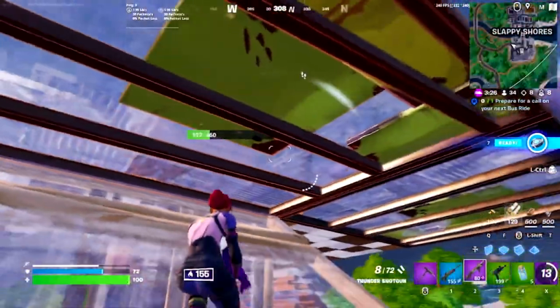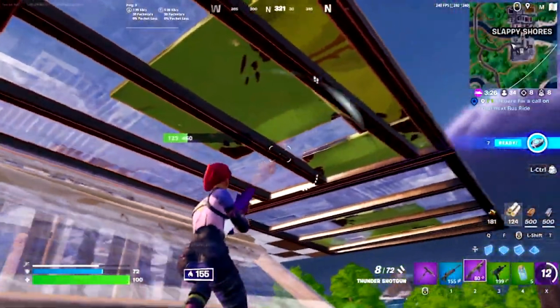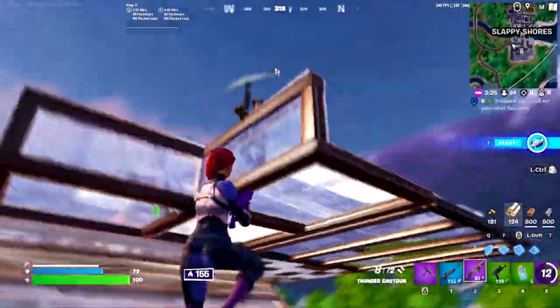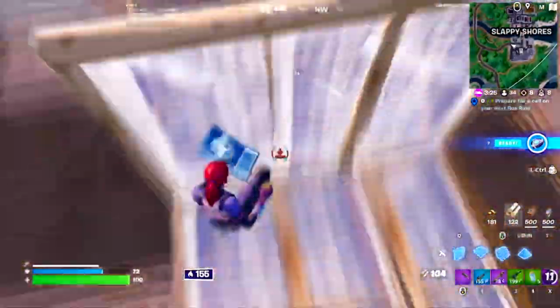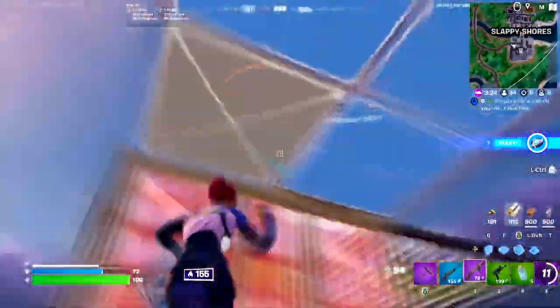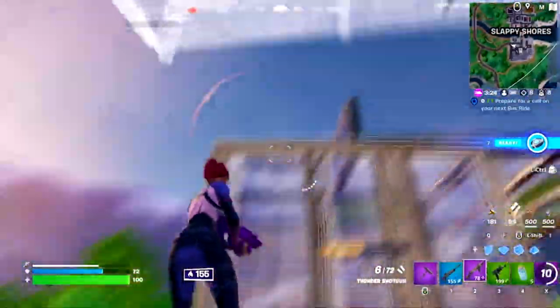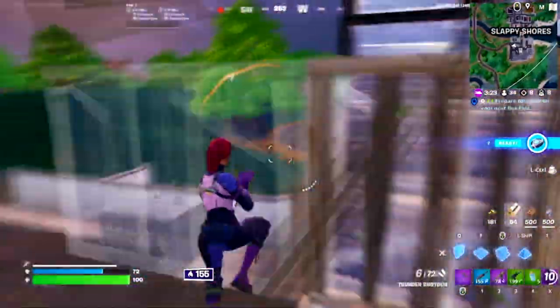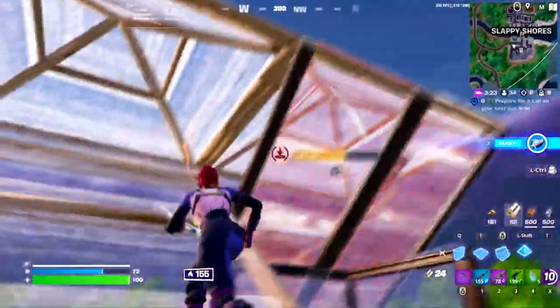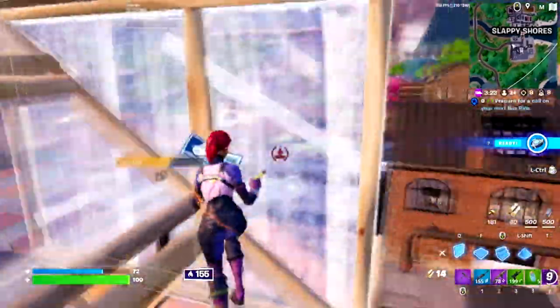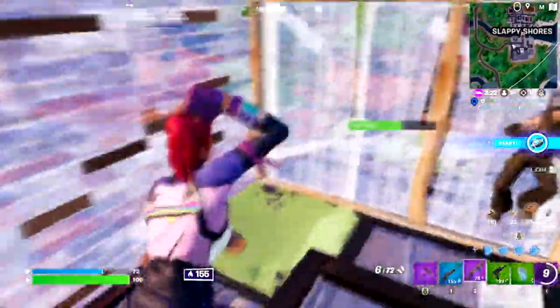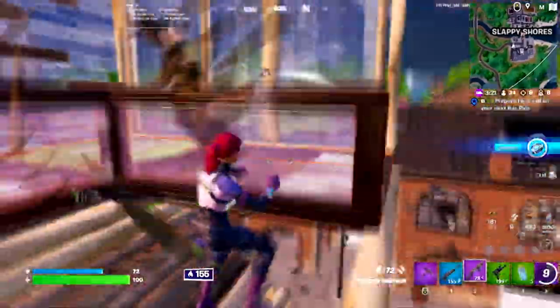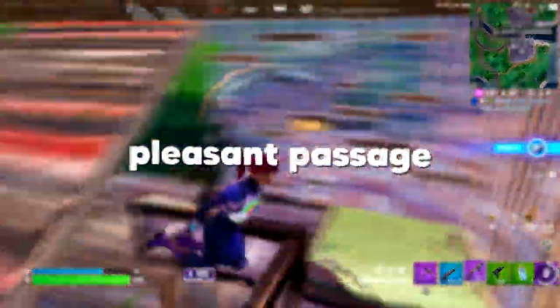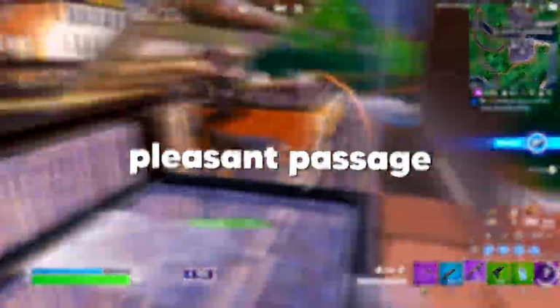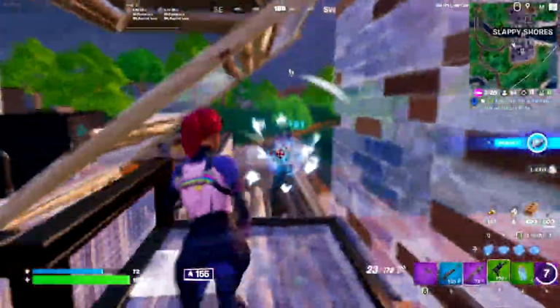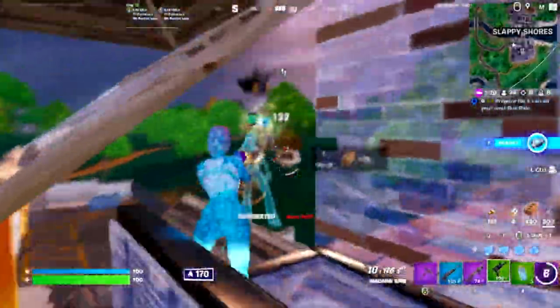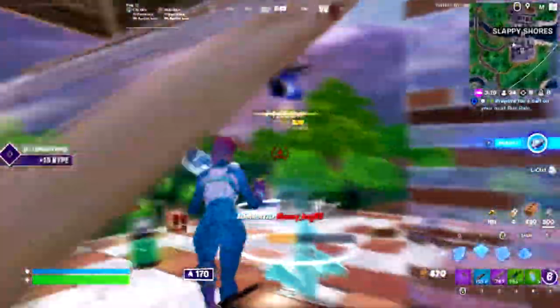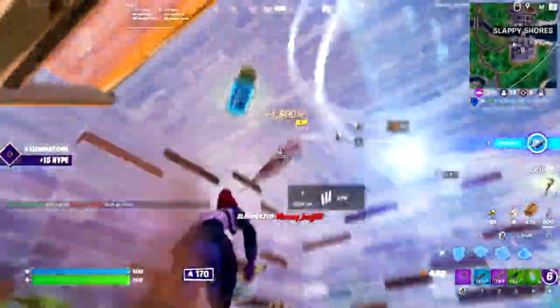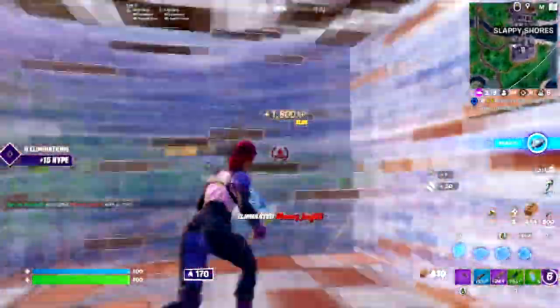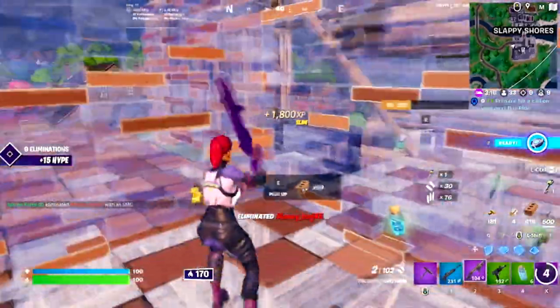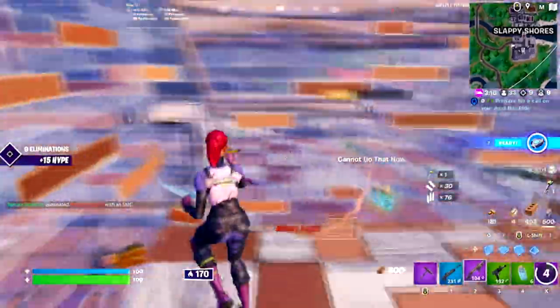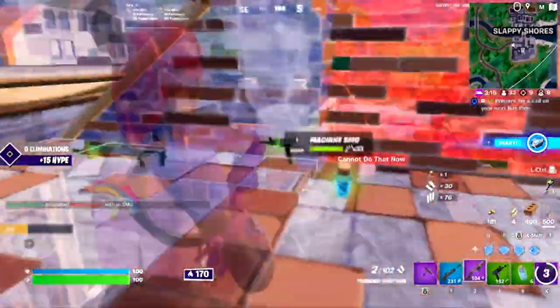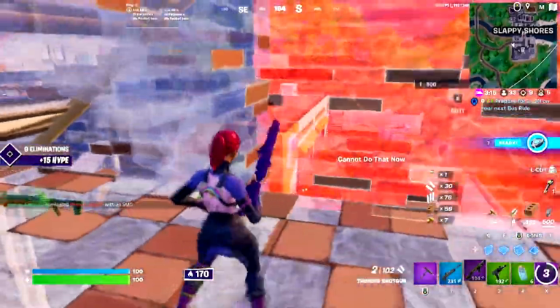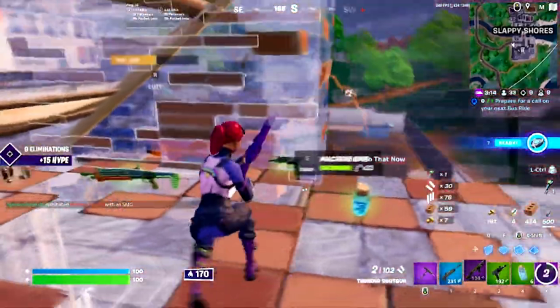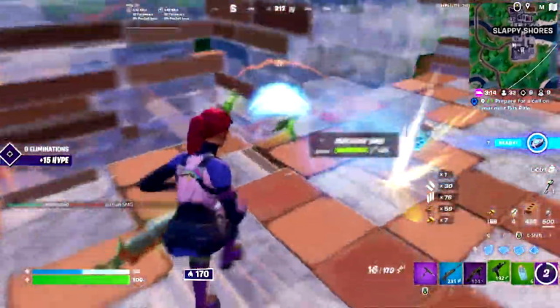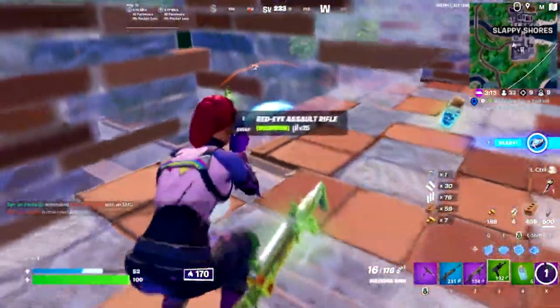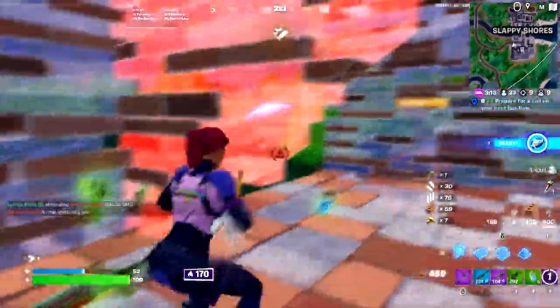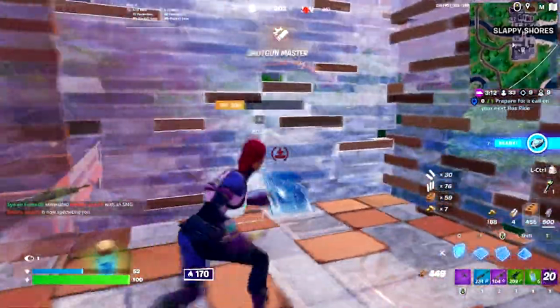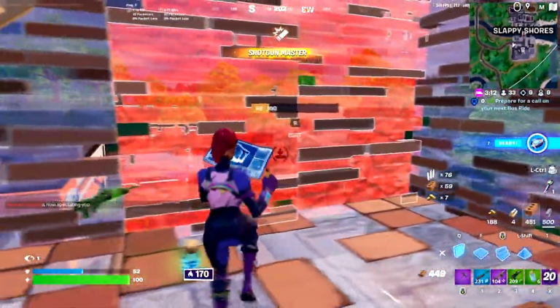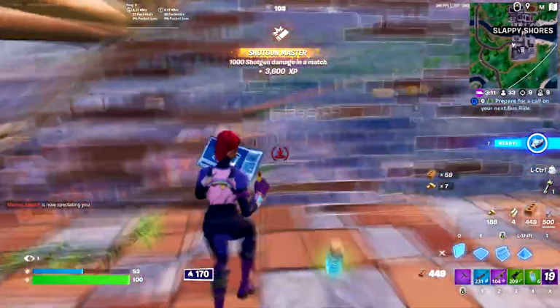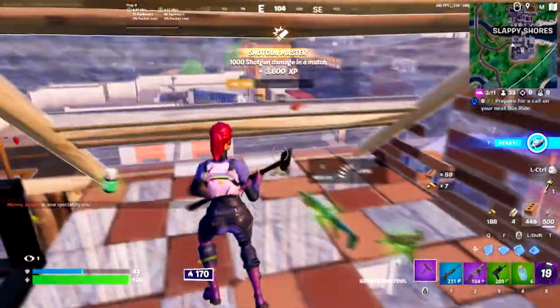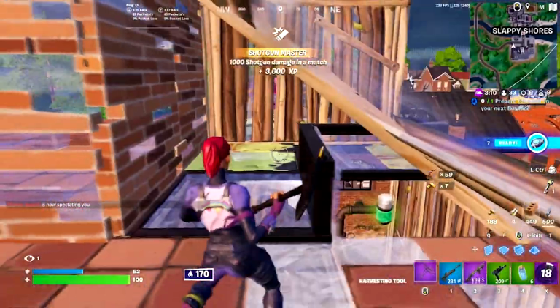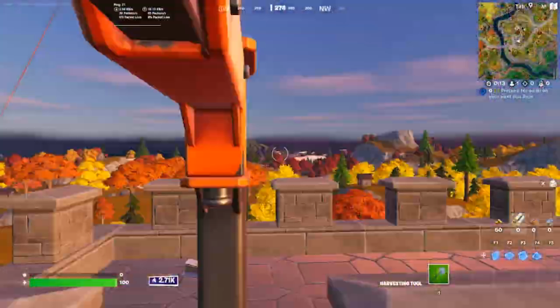Moving on to the fourth location, next up we've got a spot that's actually relatively centered on the map, which is Pleasant Passage. So far, the other three locations have all been edge map locations, which is totally fine, but some people prefer to not have to rotate far, and obviously that's where this location comes in.